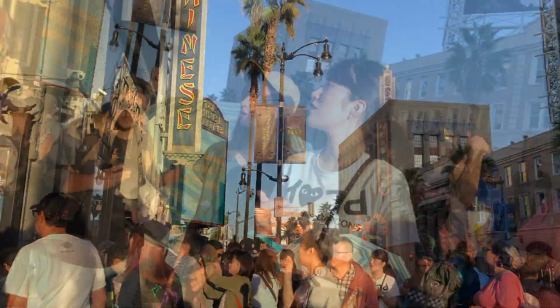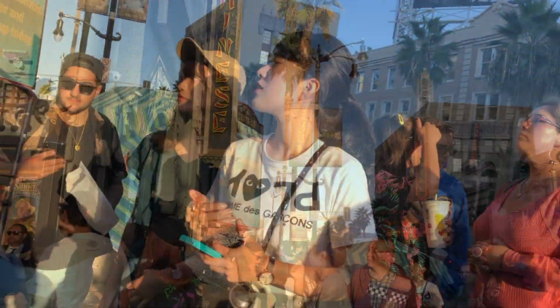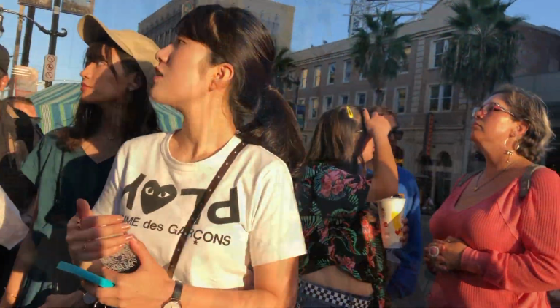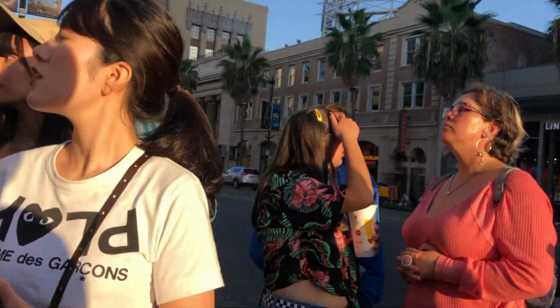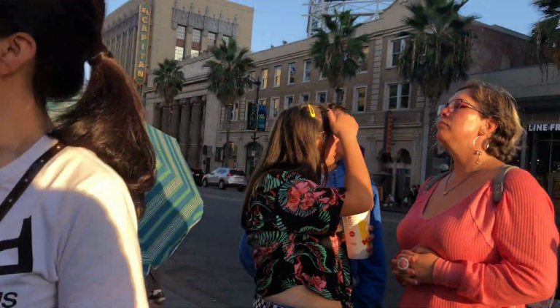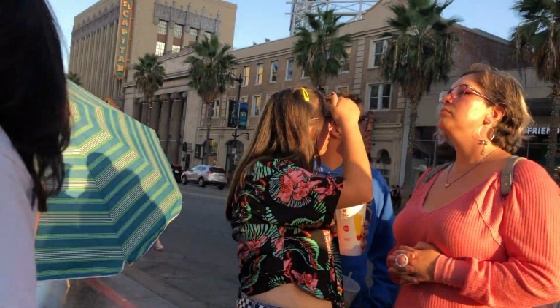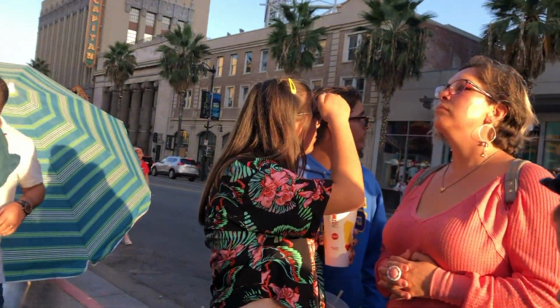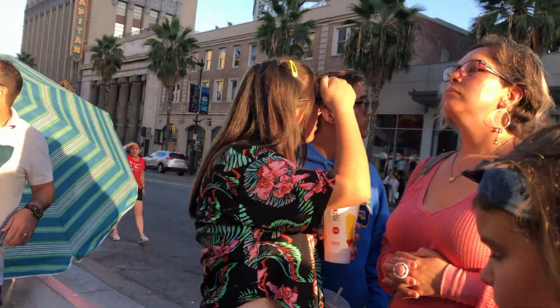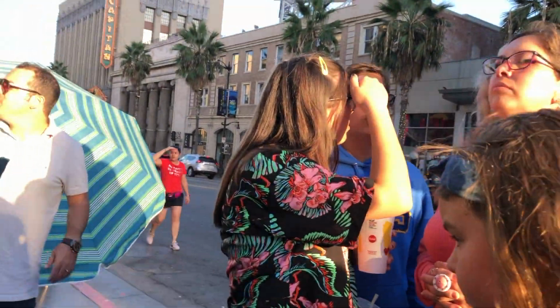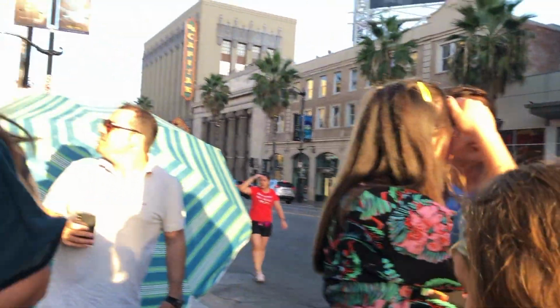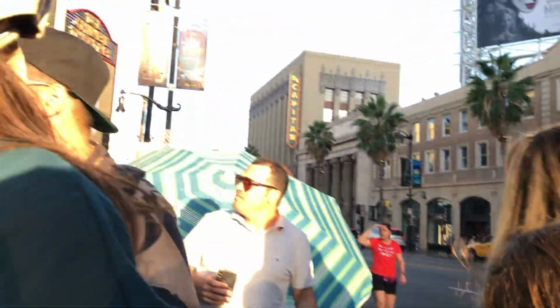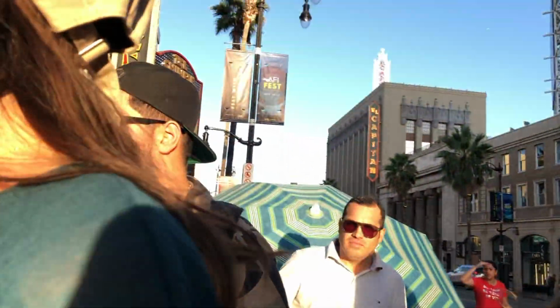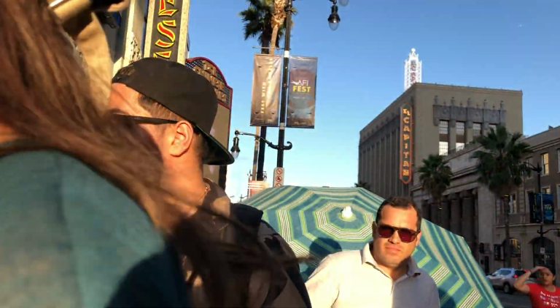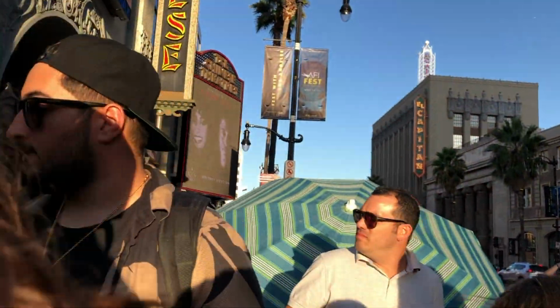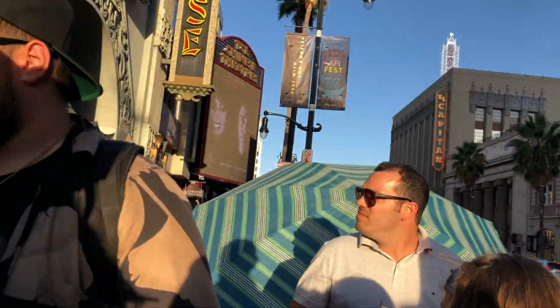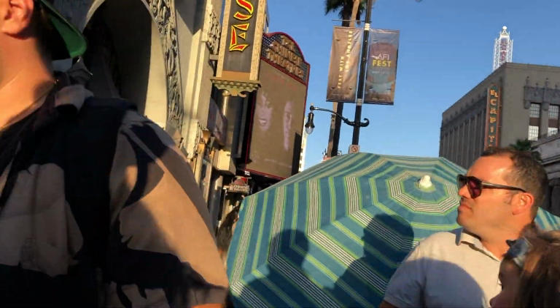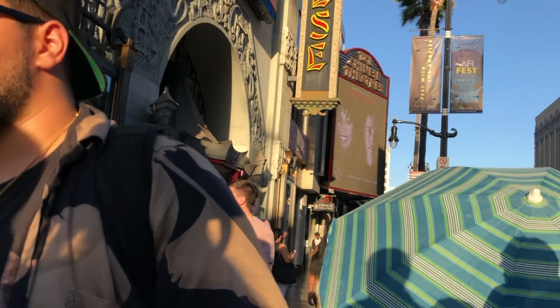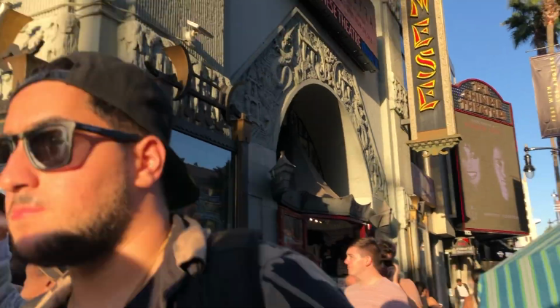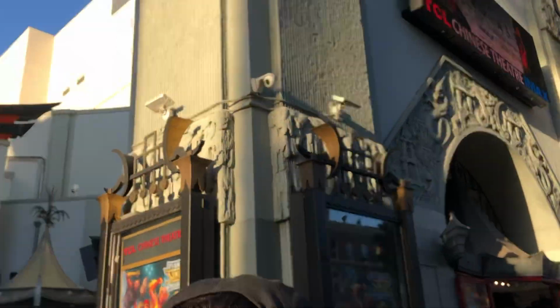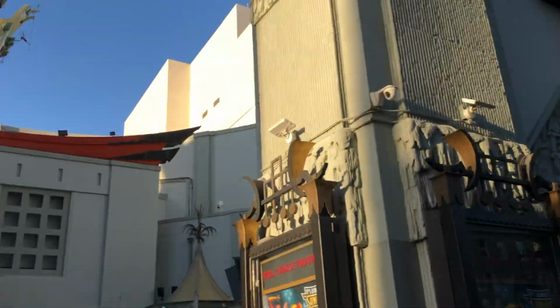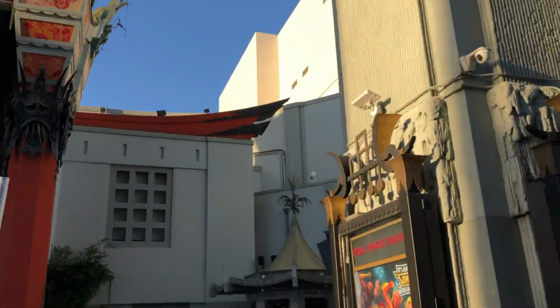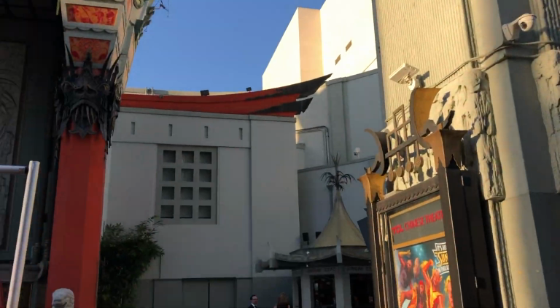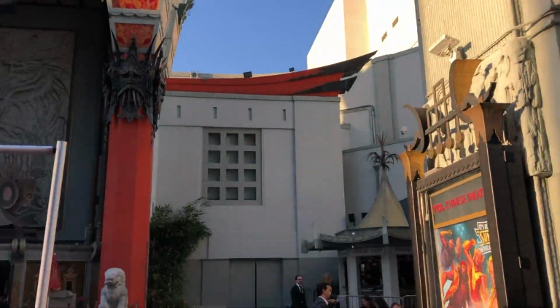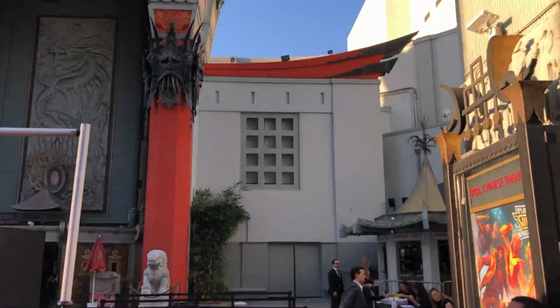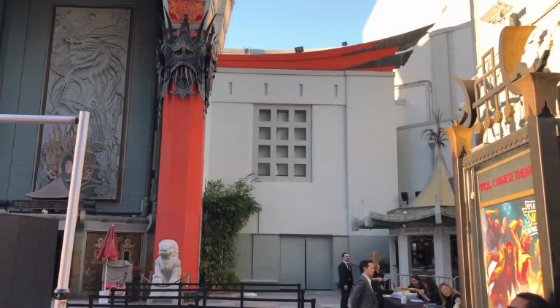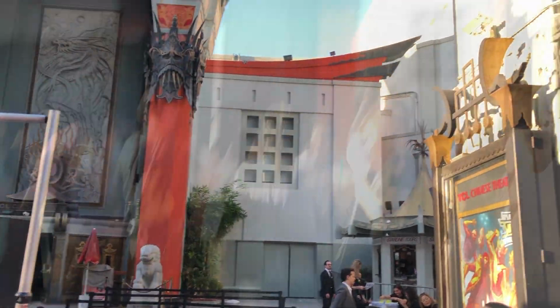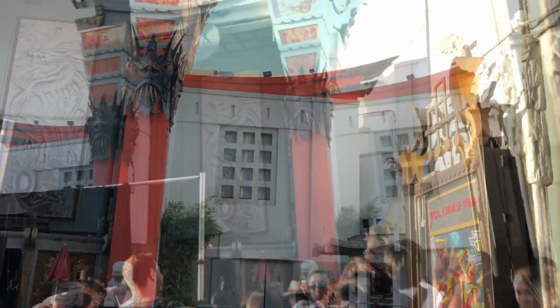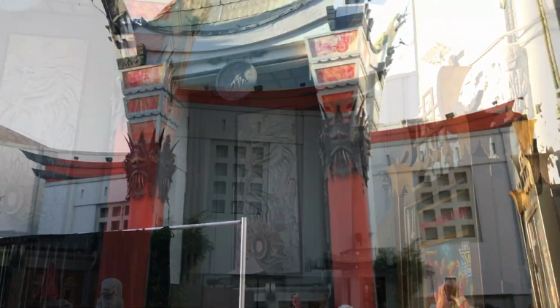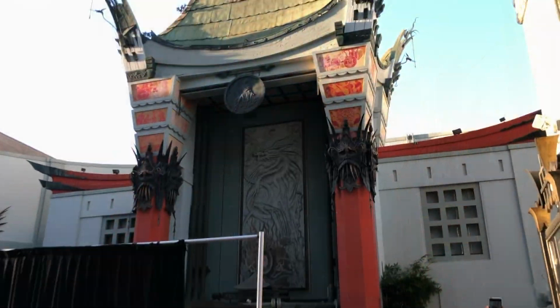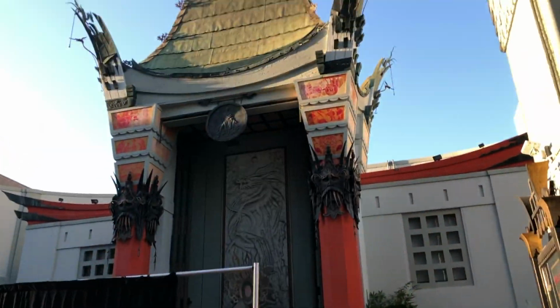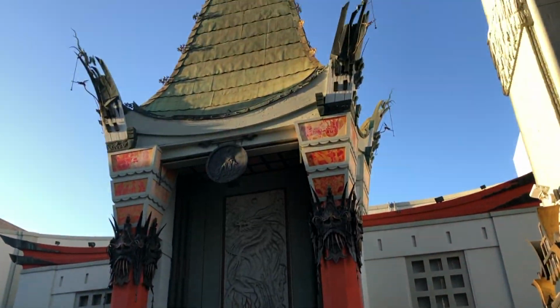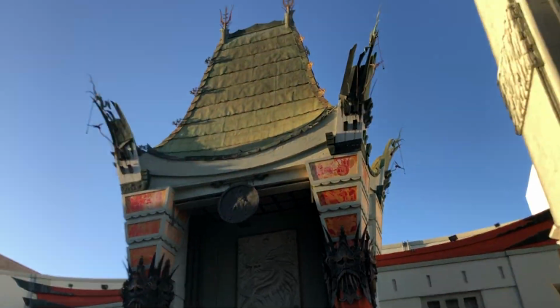It's the master. Let's do a replica. The master of what? That's the famous Chinese theater.